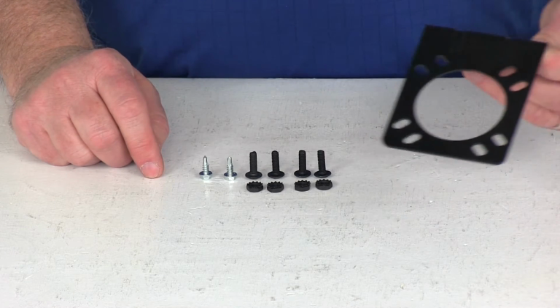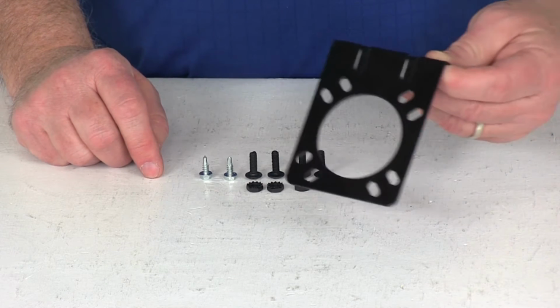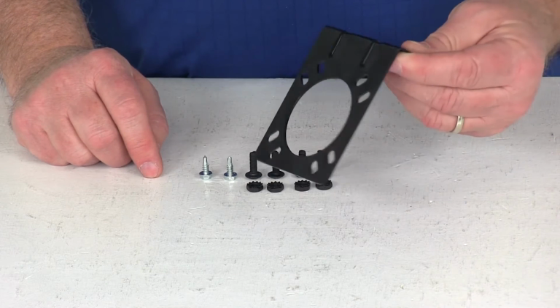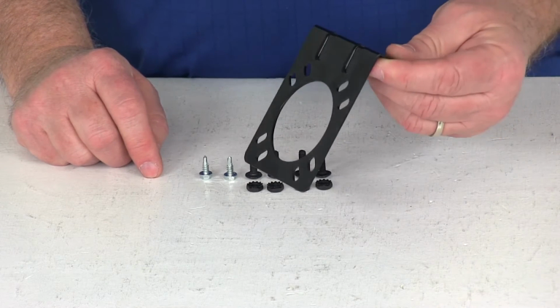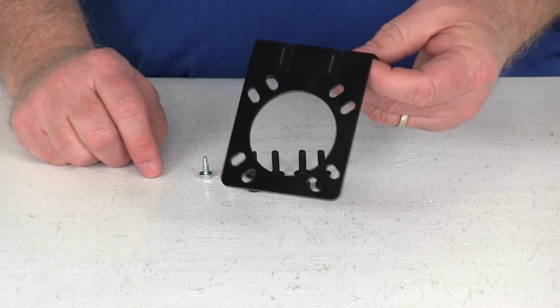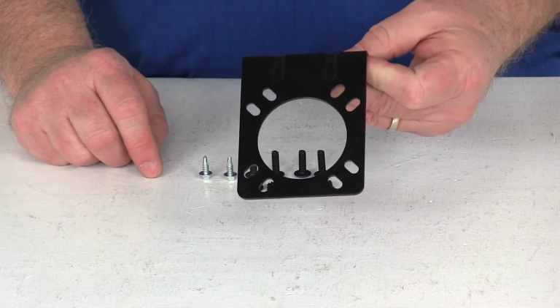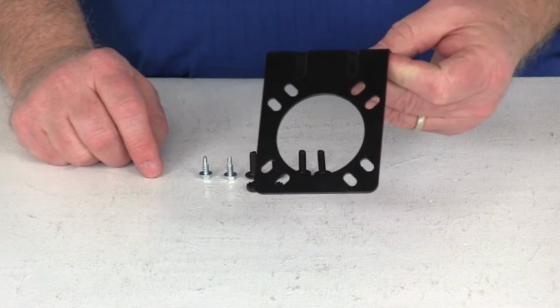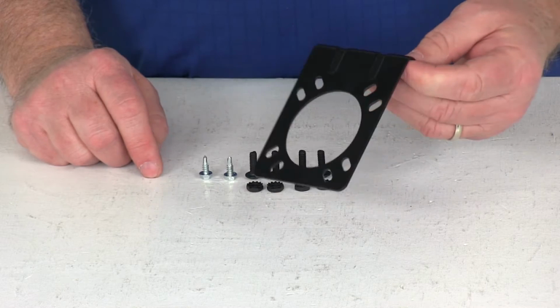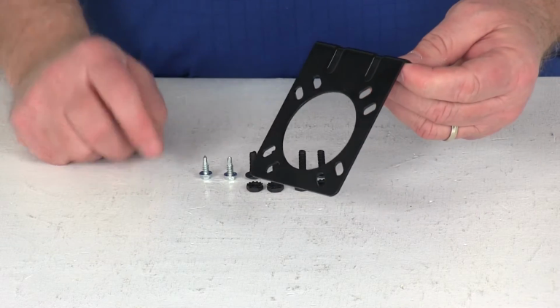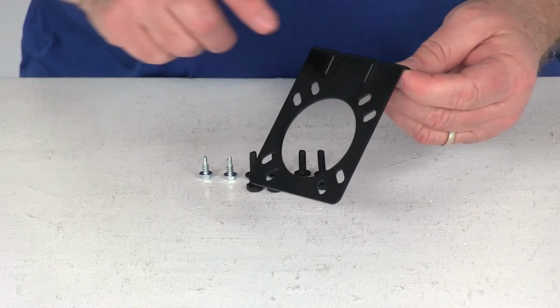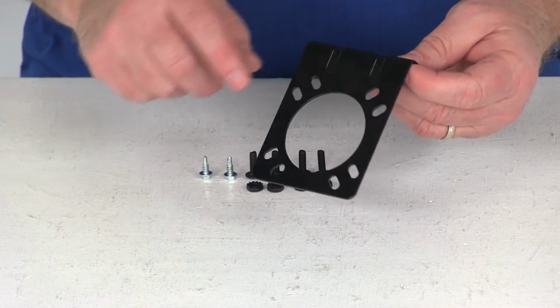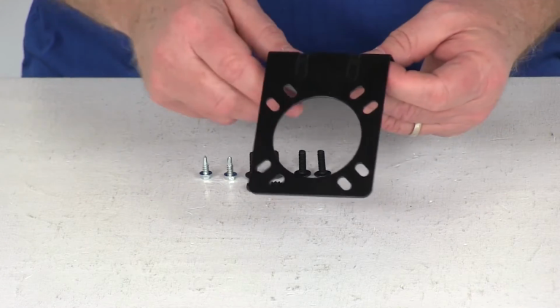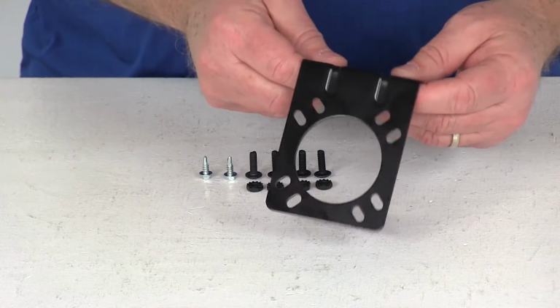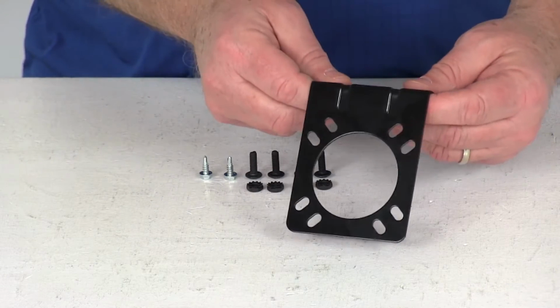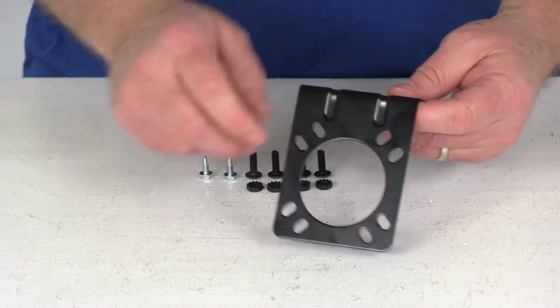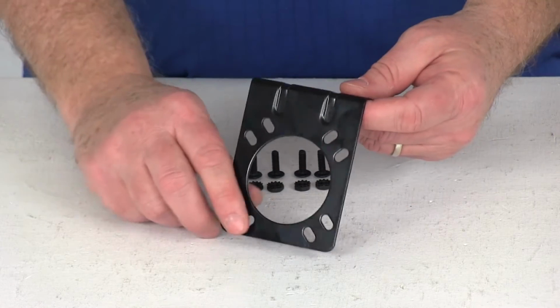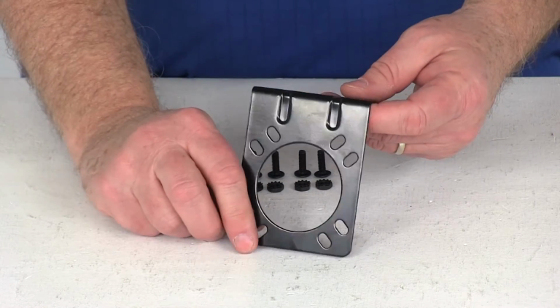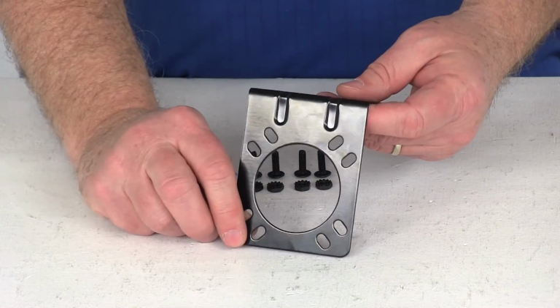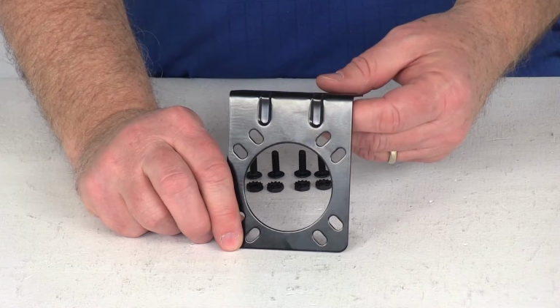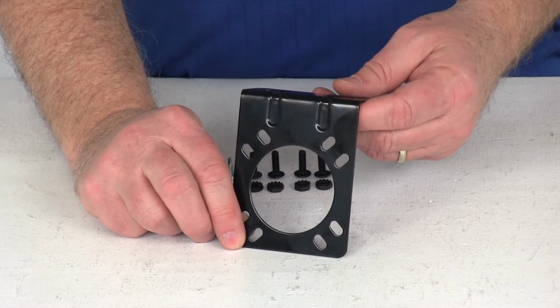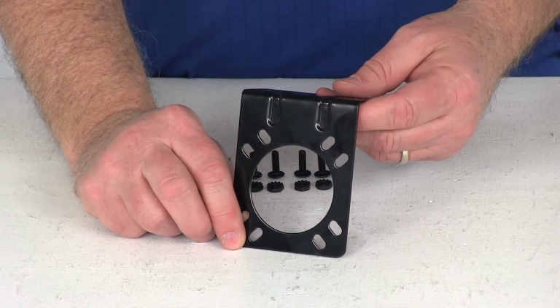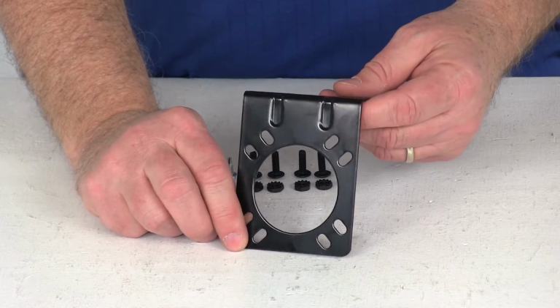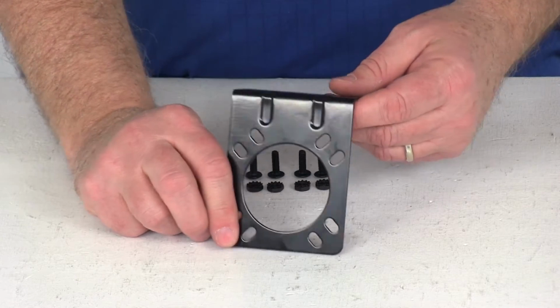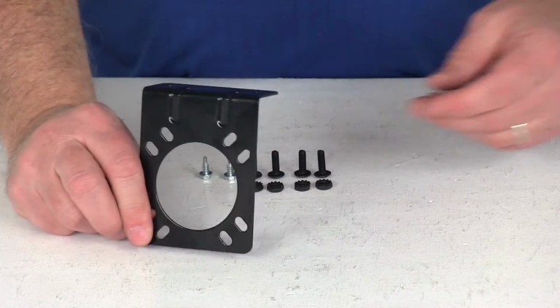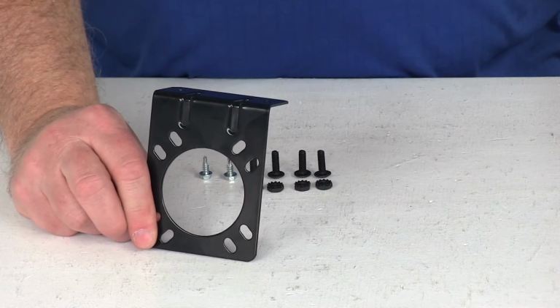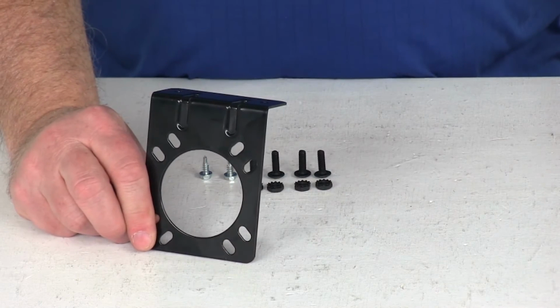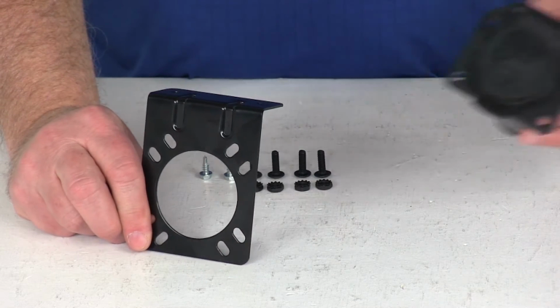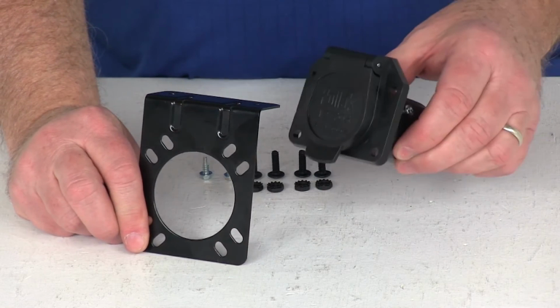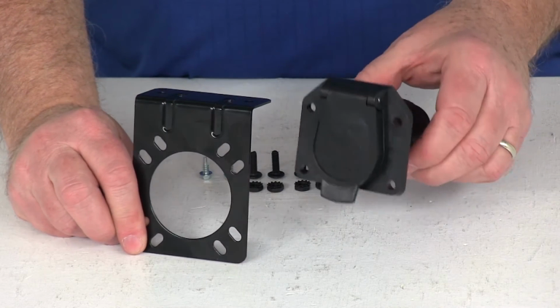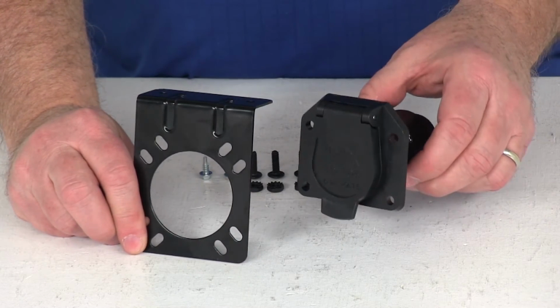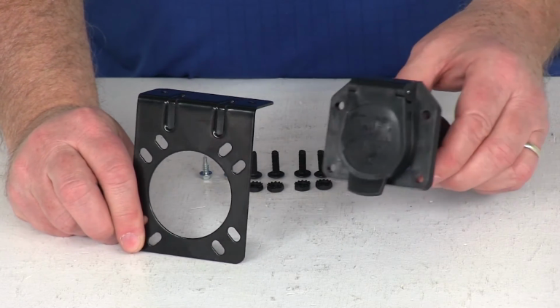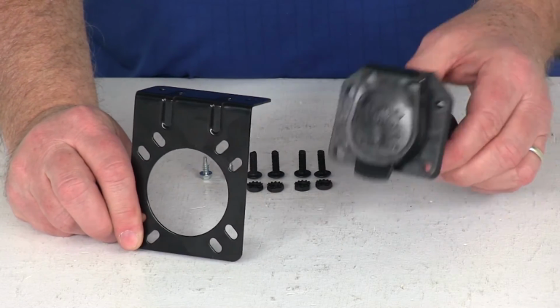This is the bracket that this hardware is used on. Basically, this bracket is used to mount a 7-Way on the back of your vehicle, and this is what your Pollak 7-Way would look like.